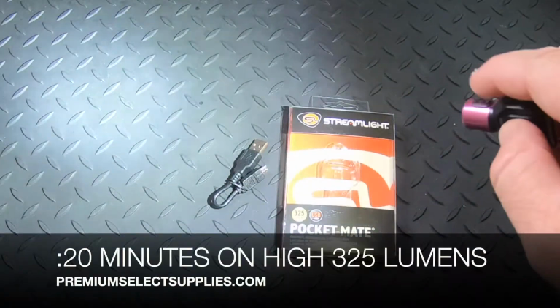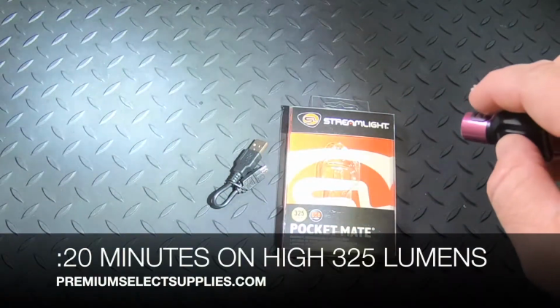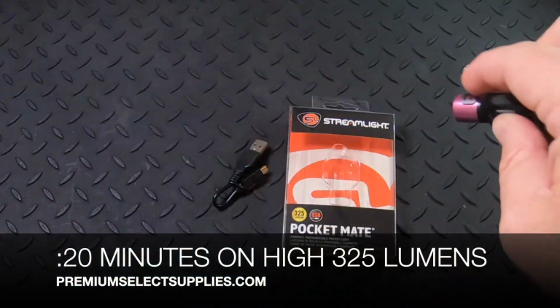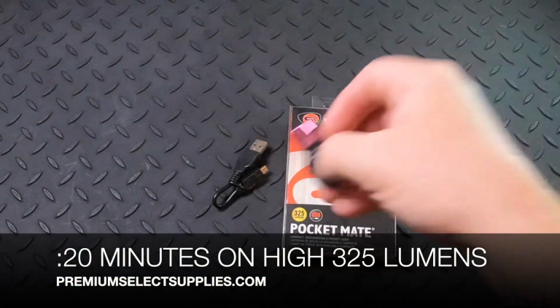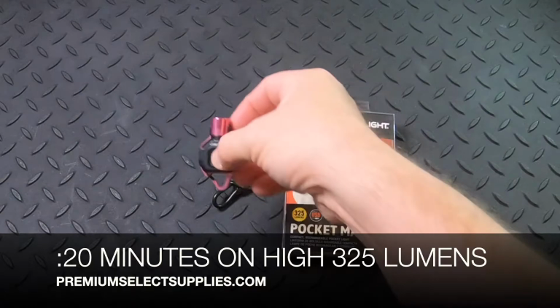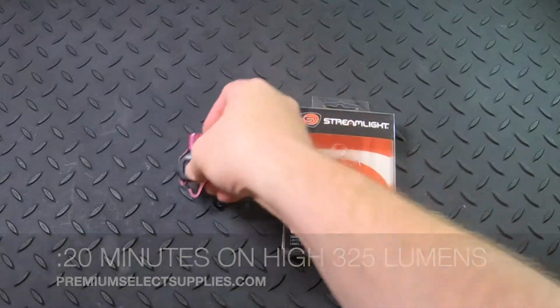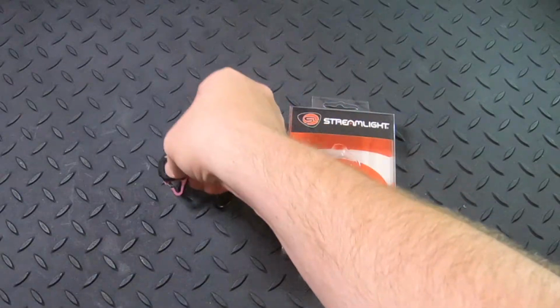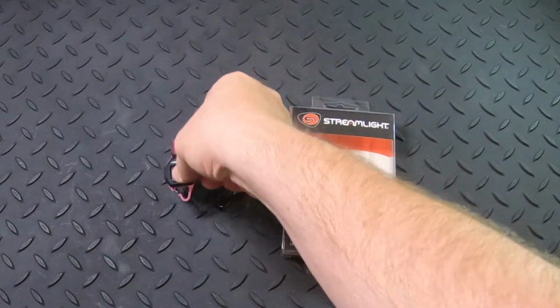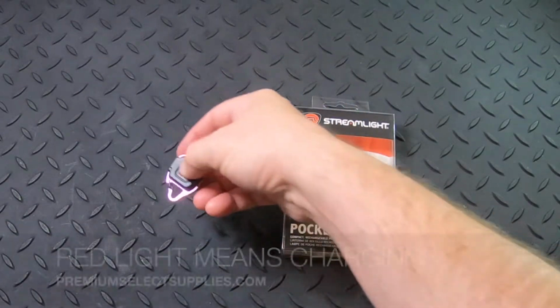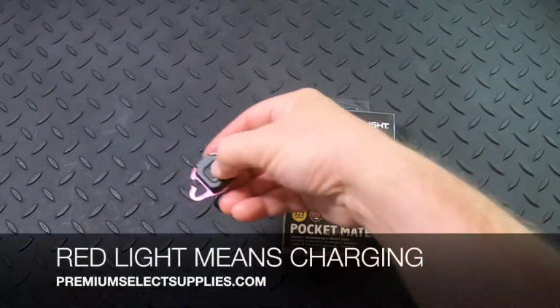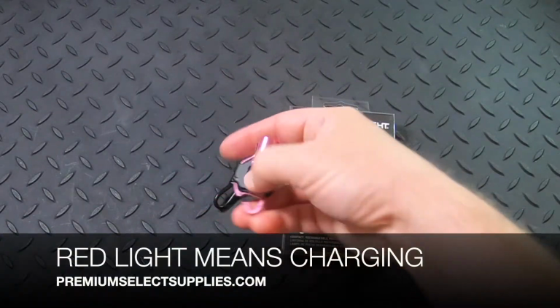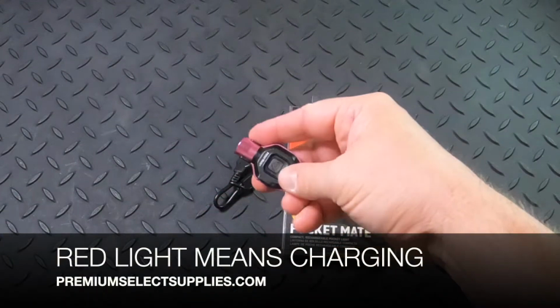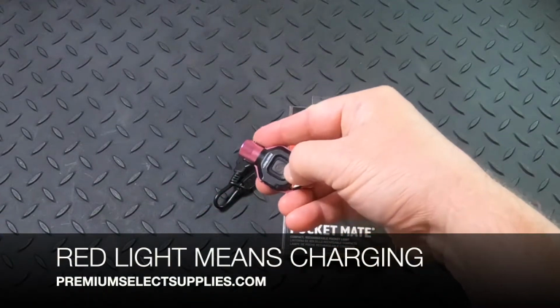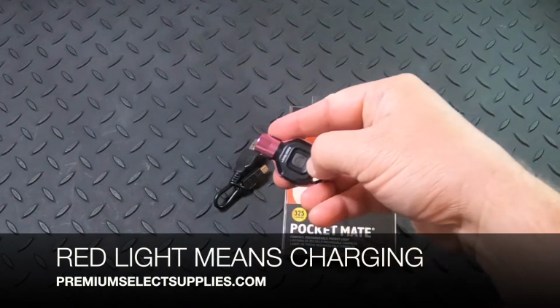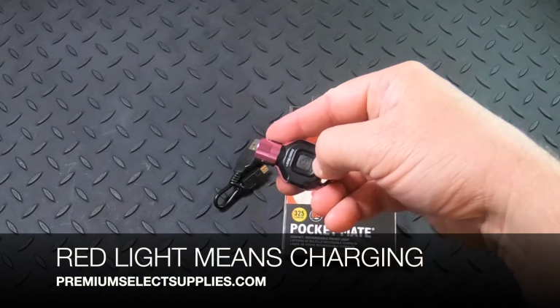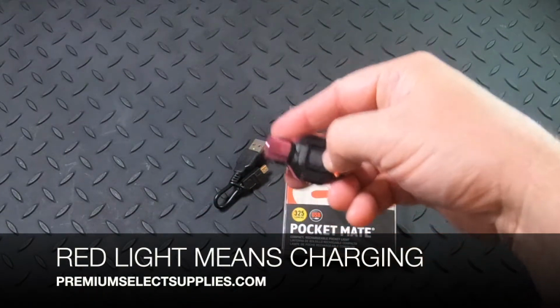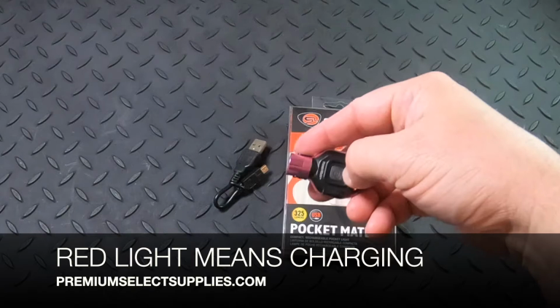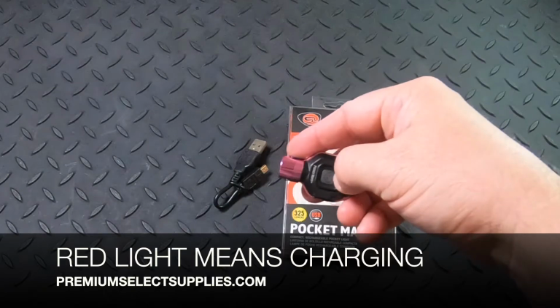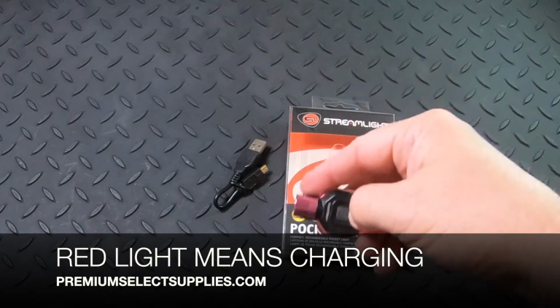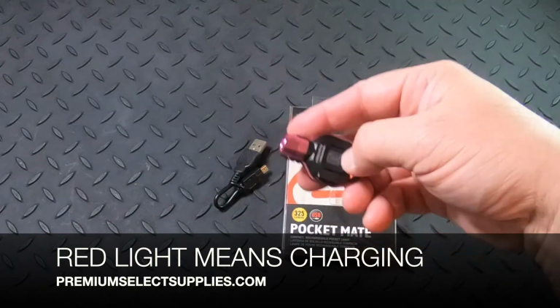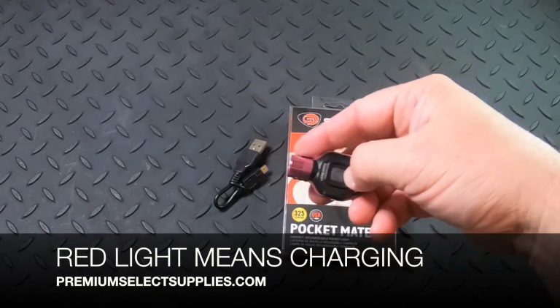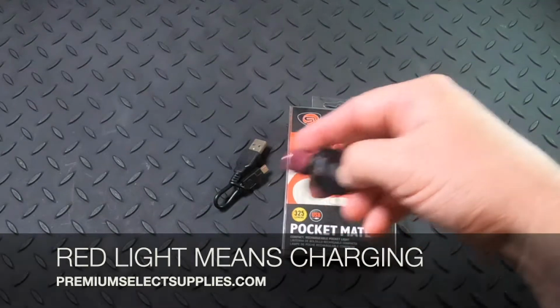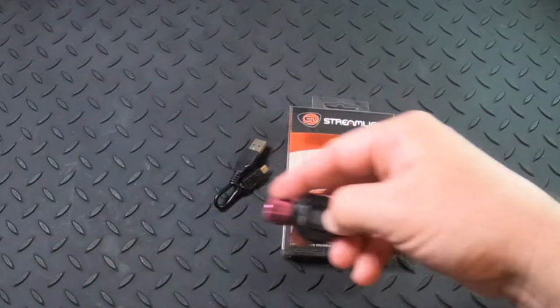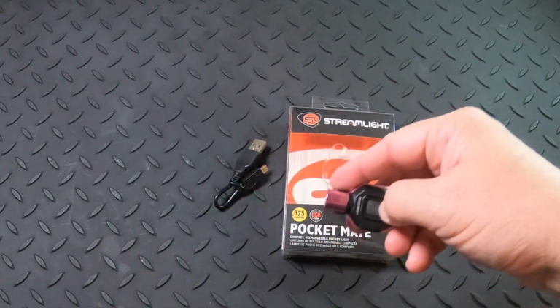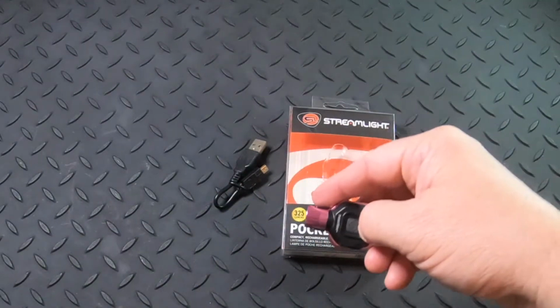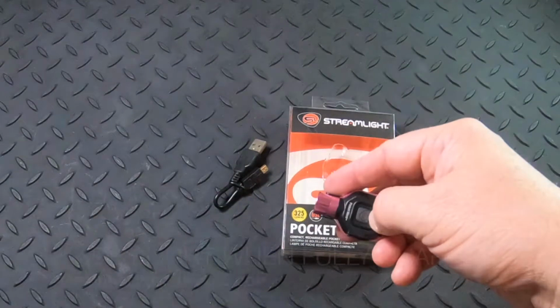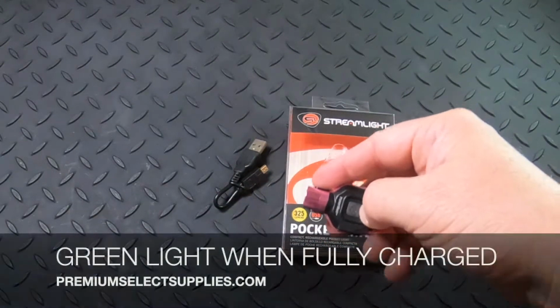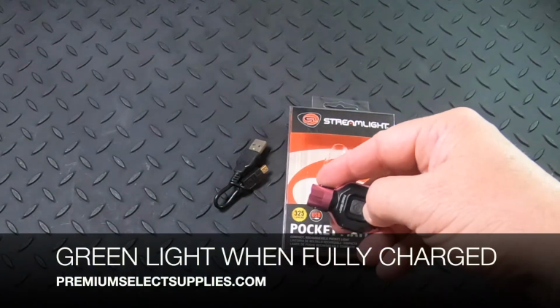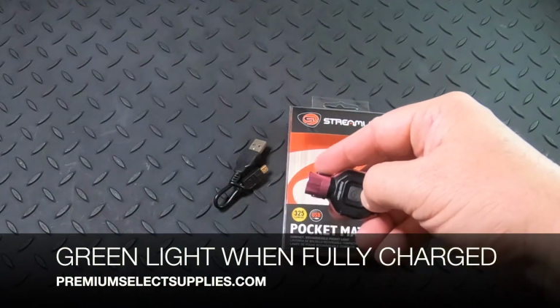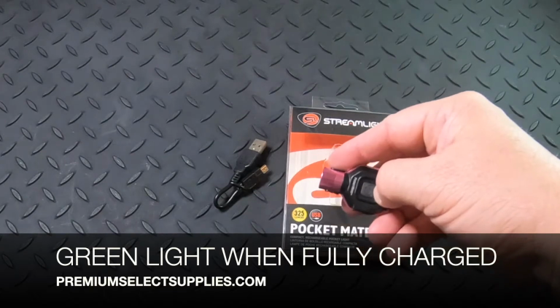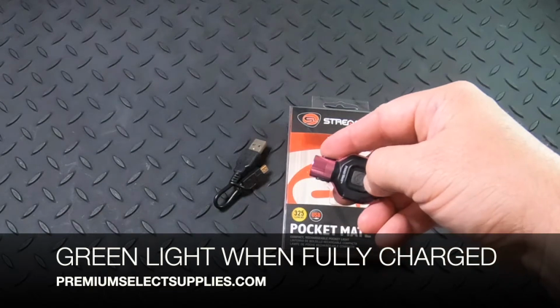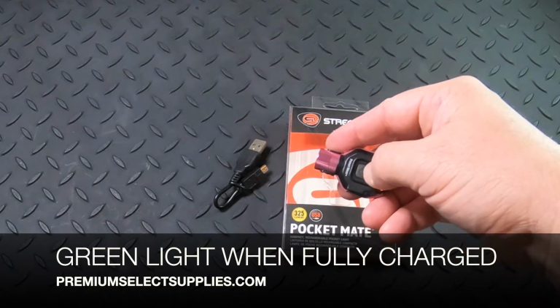When charging, the button that you just pressed is gonna be red when it needs to be charged. Plug in the cord initially and it will turn green when it's fully charged.